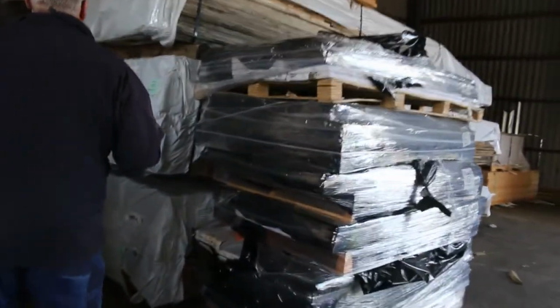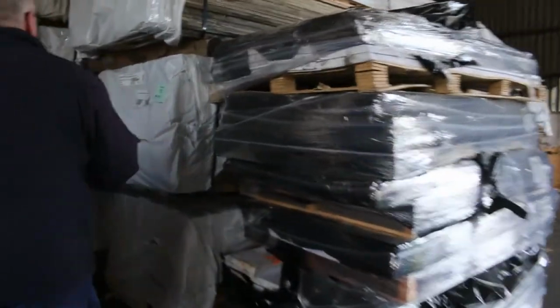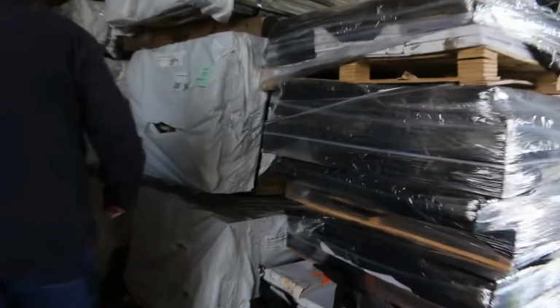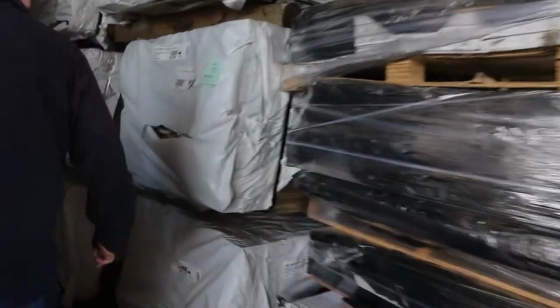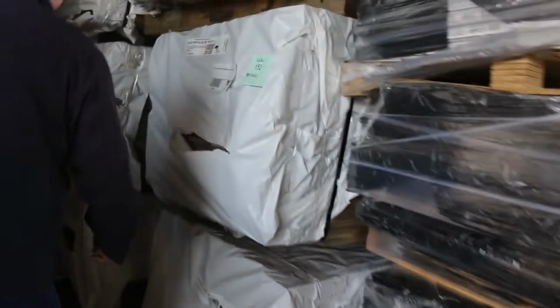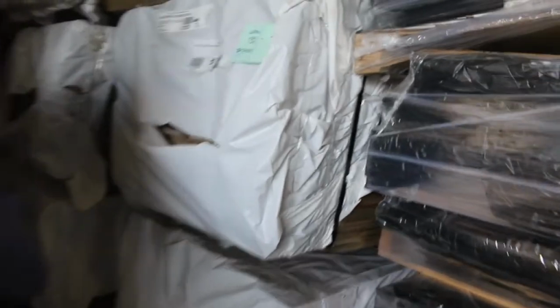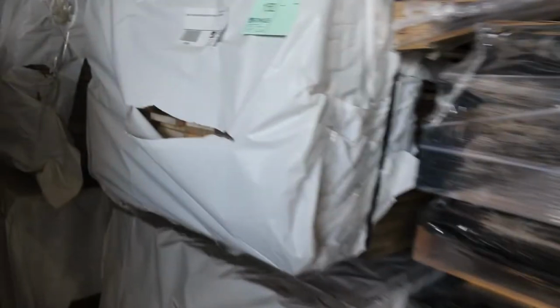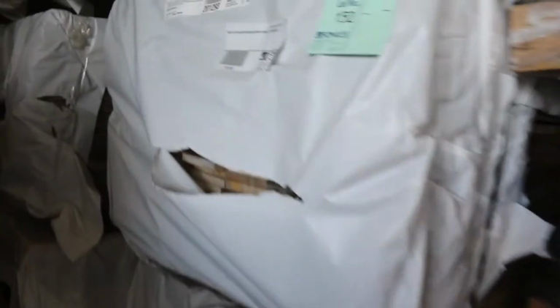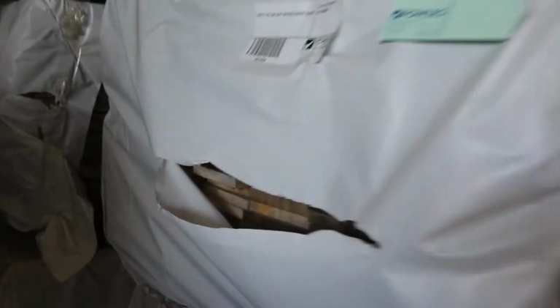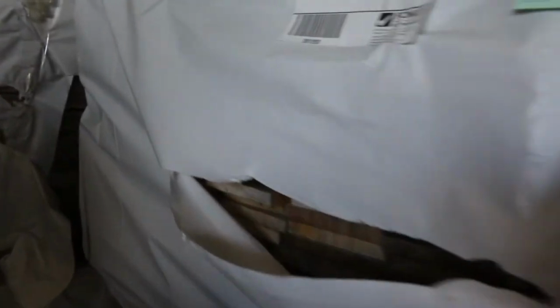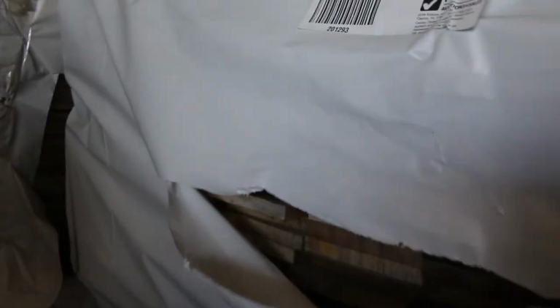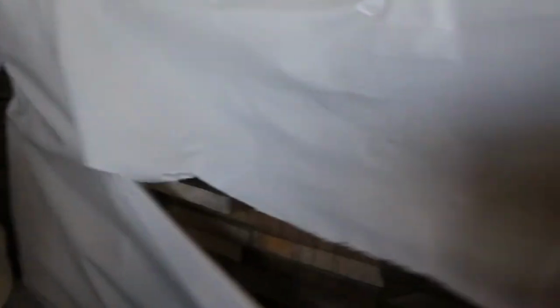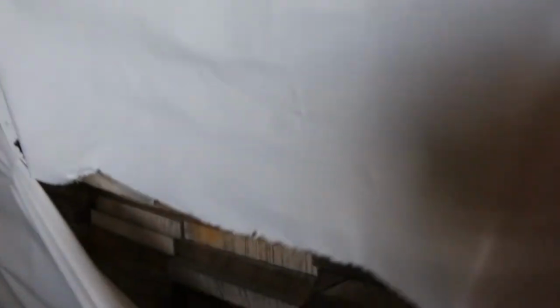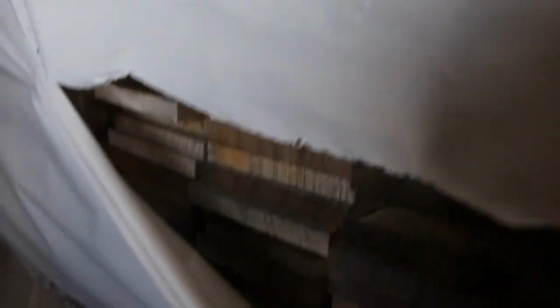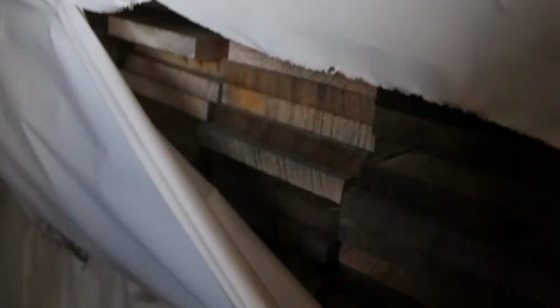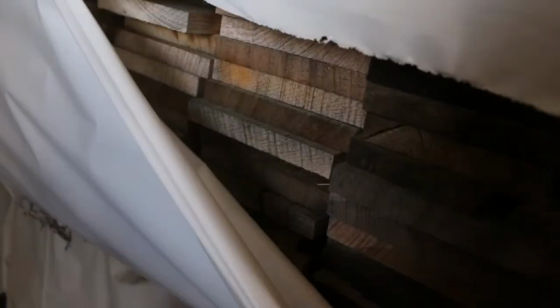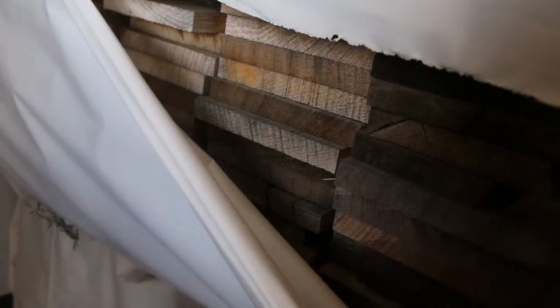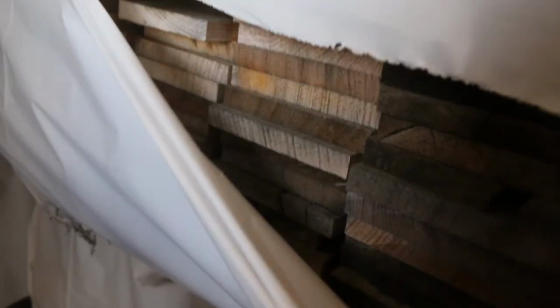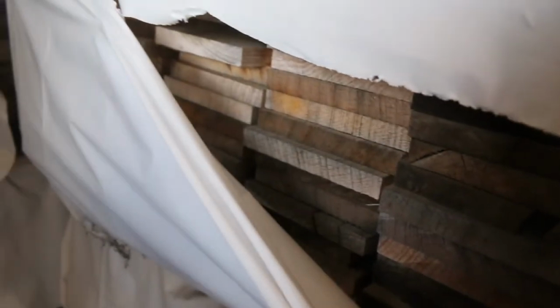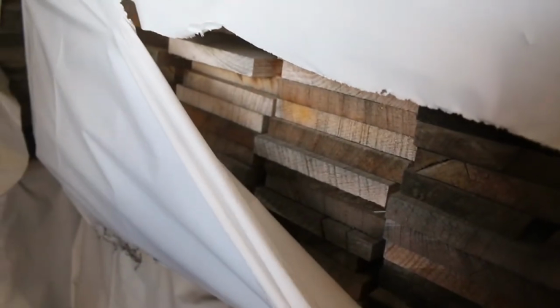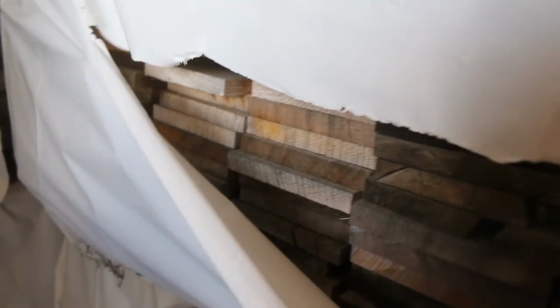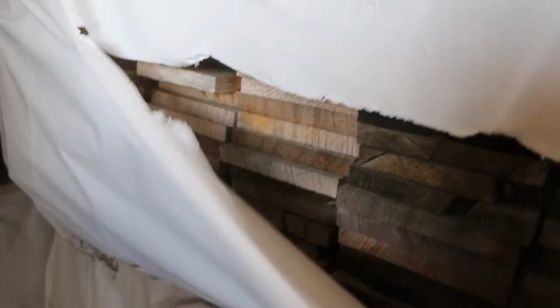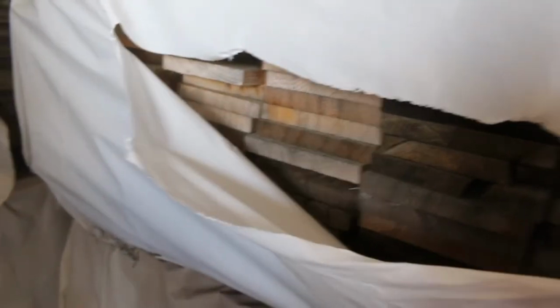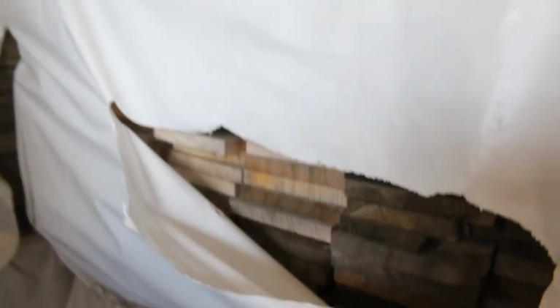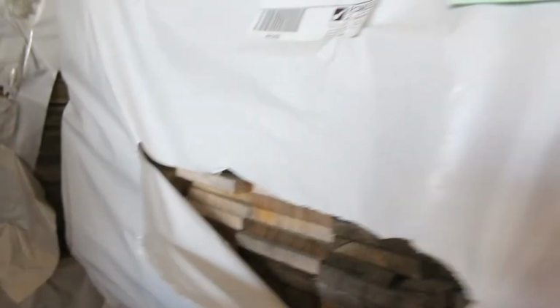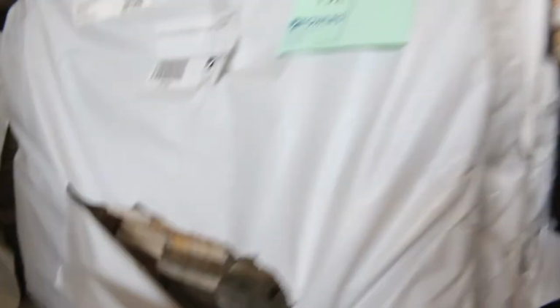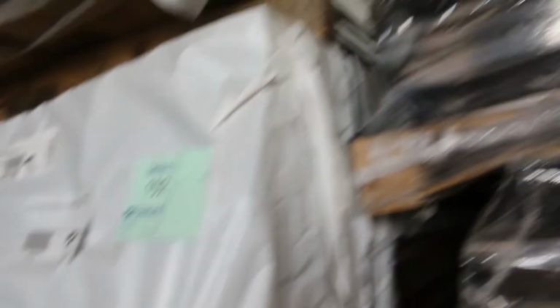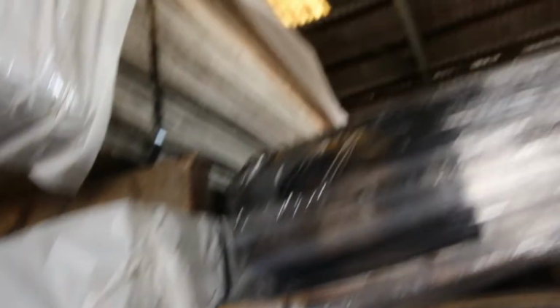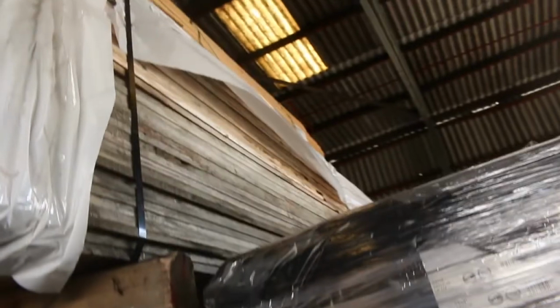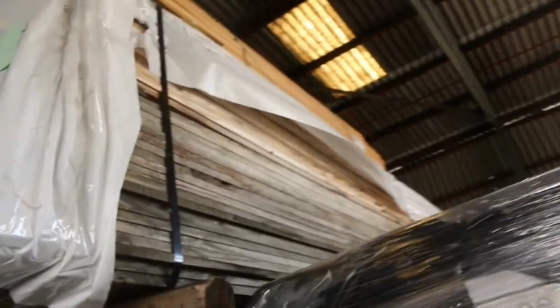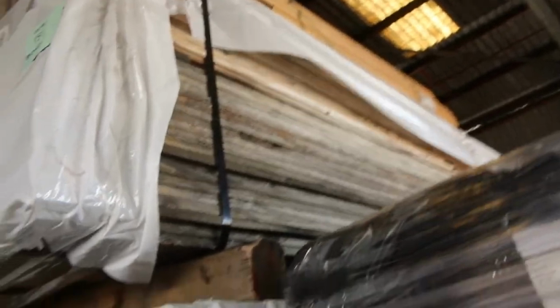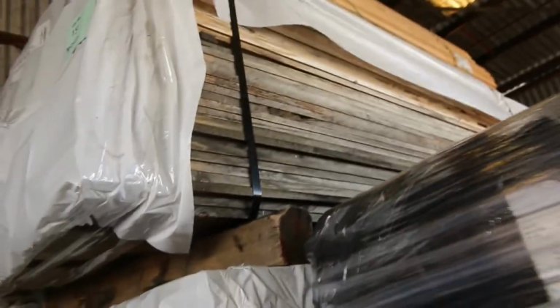Over here we've got the 150 by 16 skip dress export grade Tassie oak. It's been selling for around $2.20 a lineal meter which is an absolute bargain. We've got a bit more of that in for tomorrow.